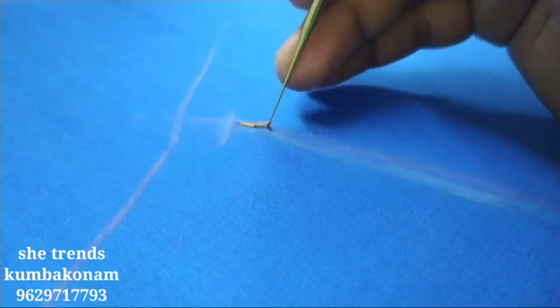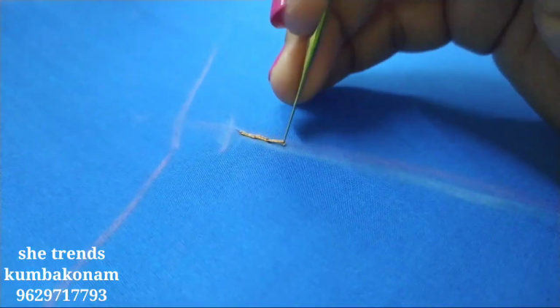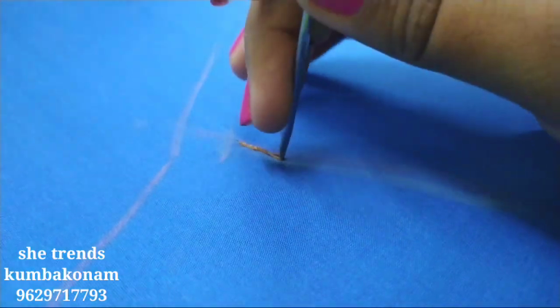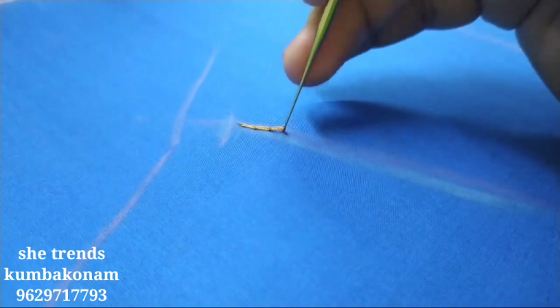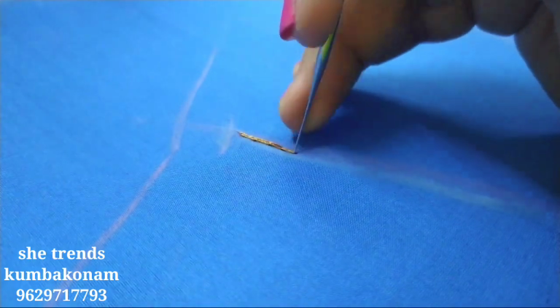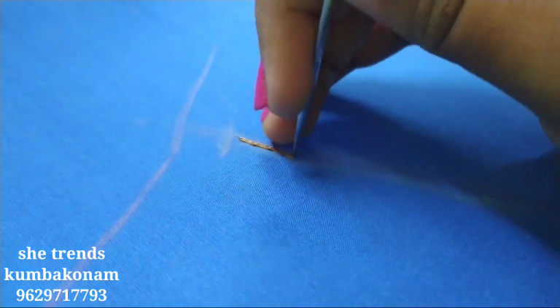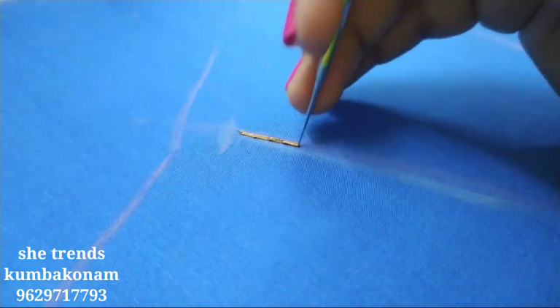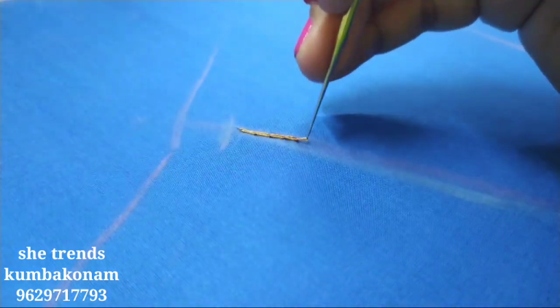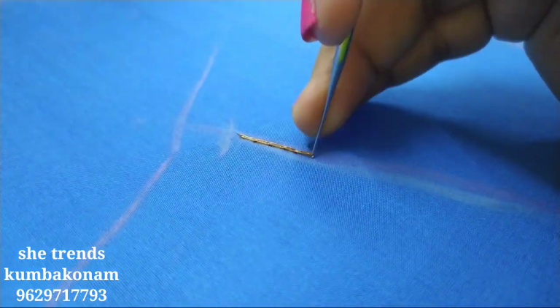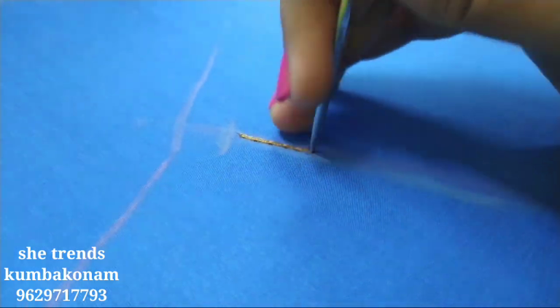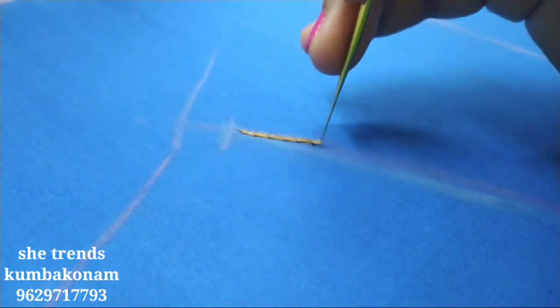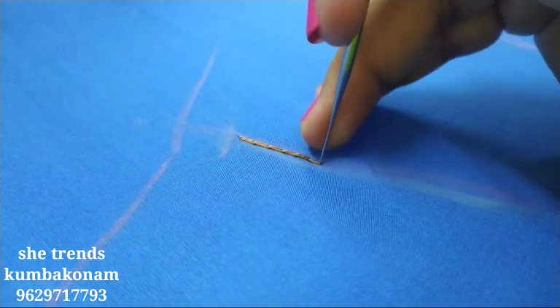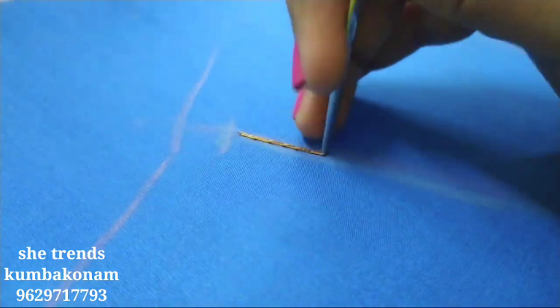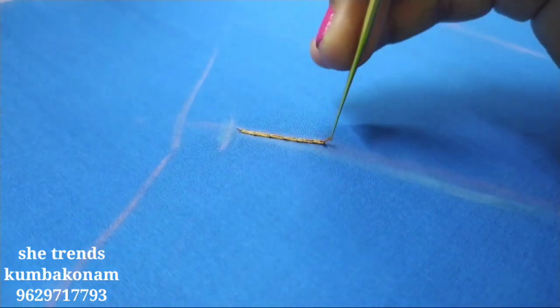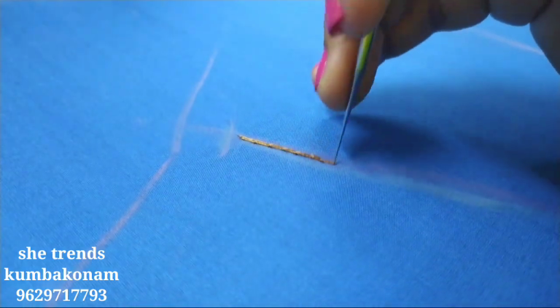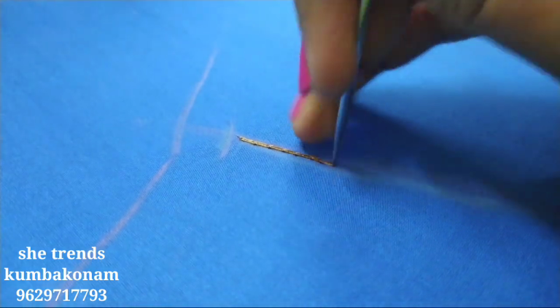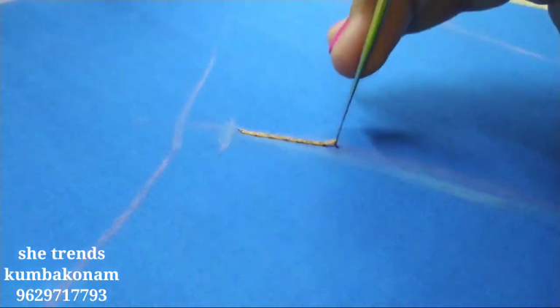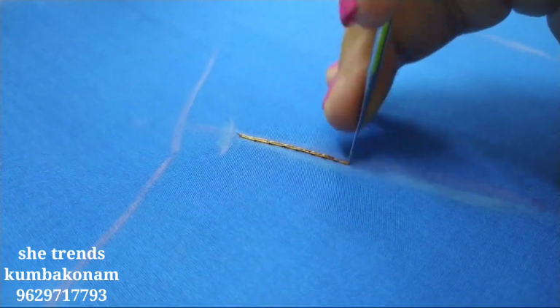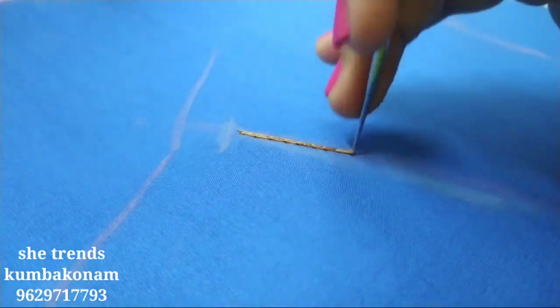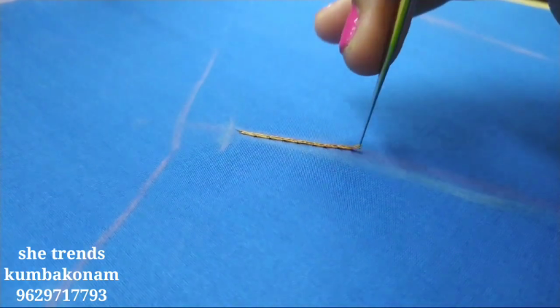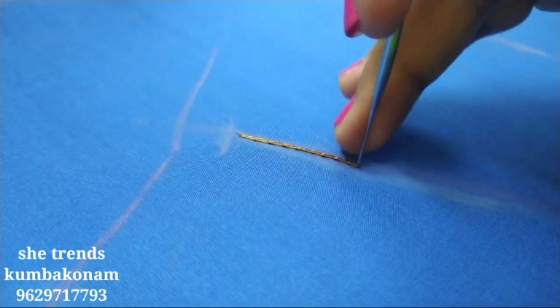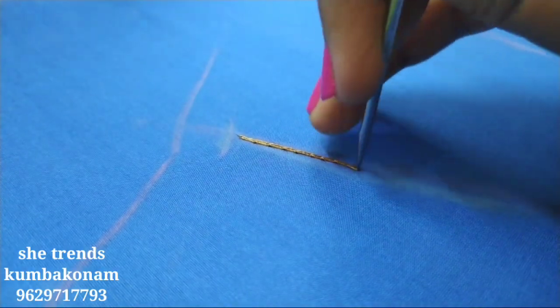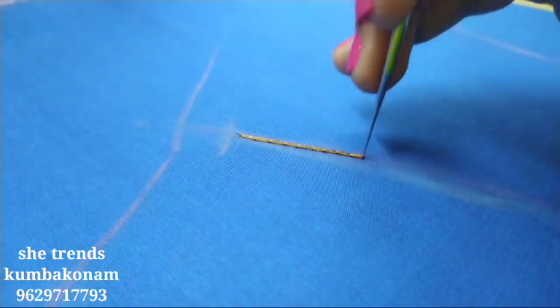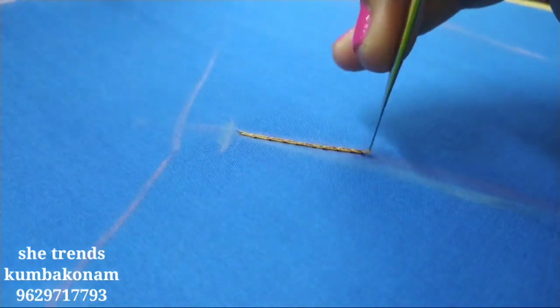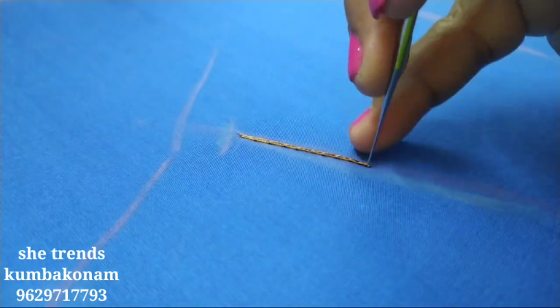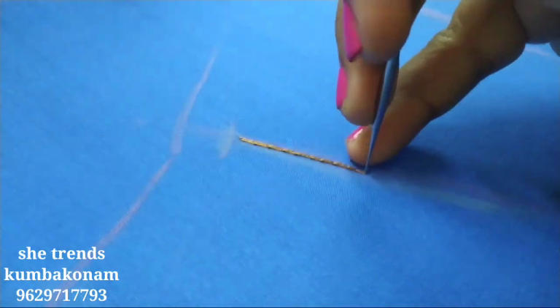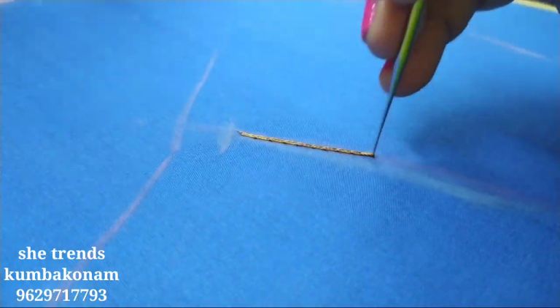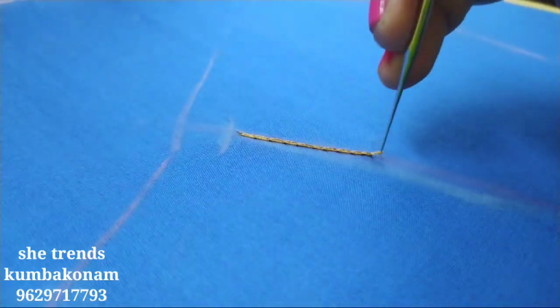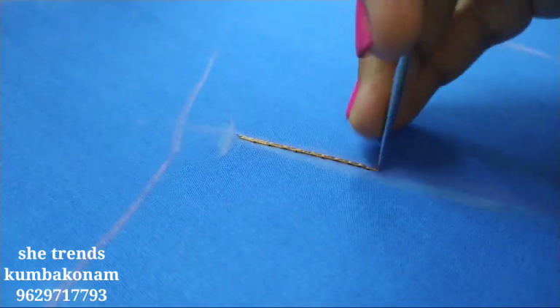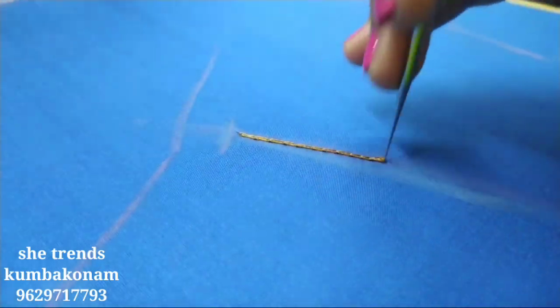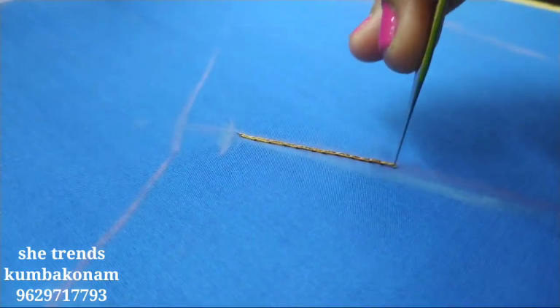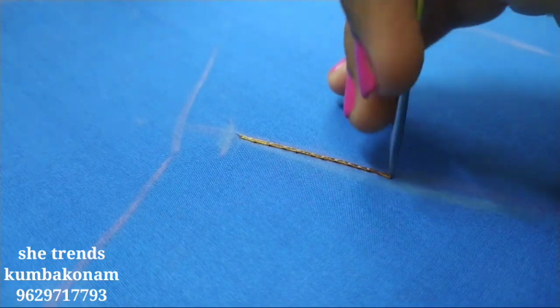First step, we will start with chain stitches. The chain stitches are basic. The chain stitches will be longer and longer. The mat filling will be longer.